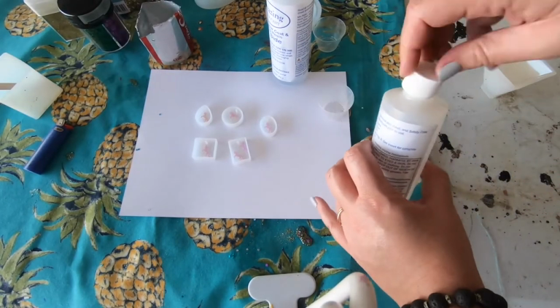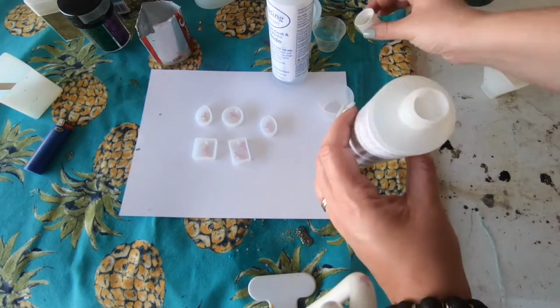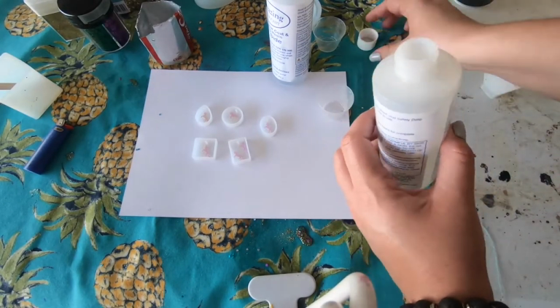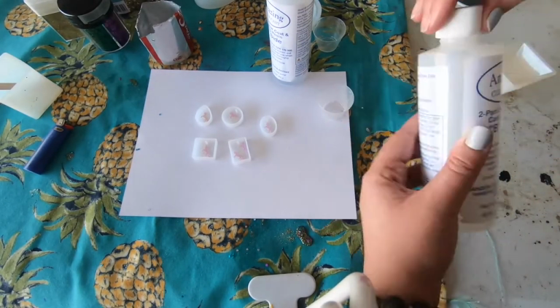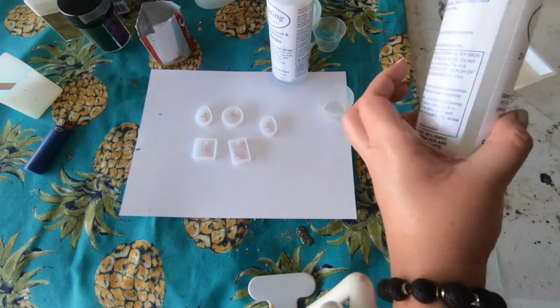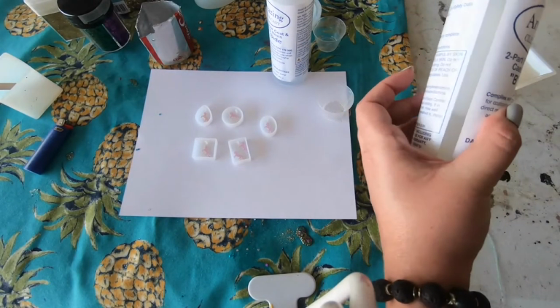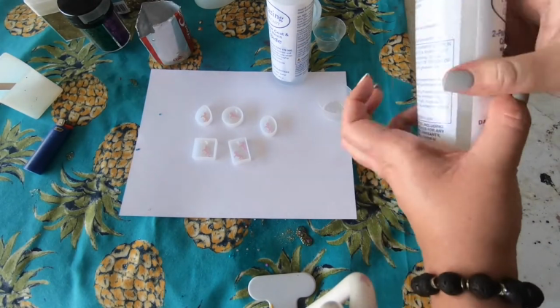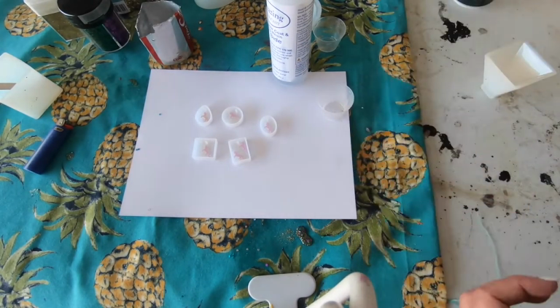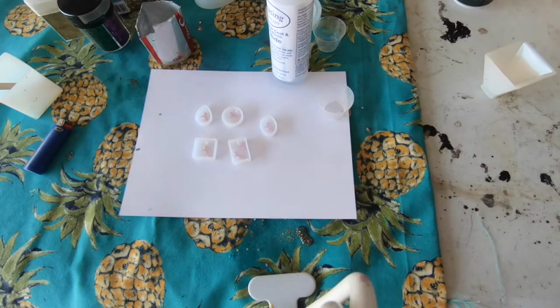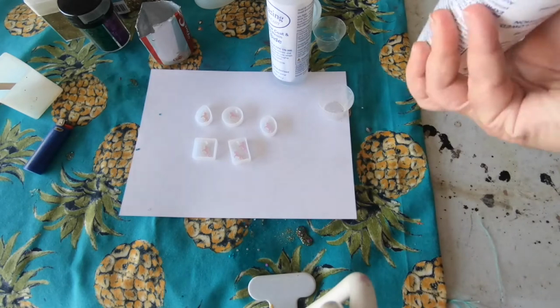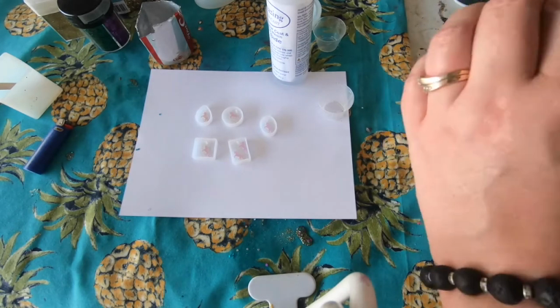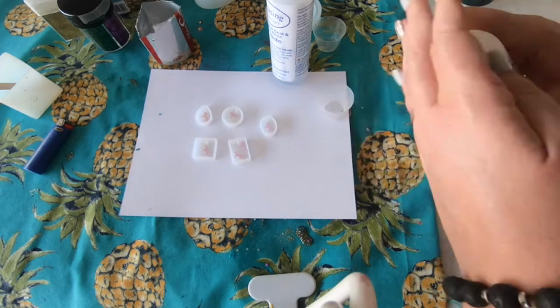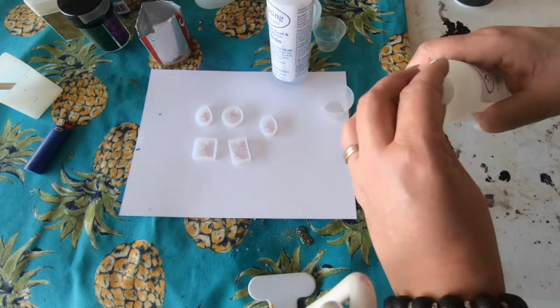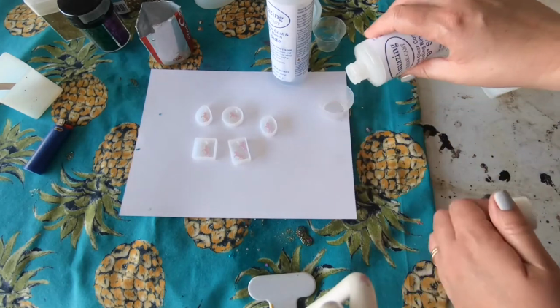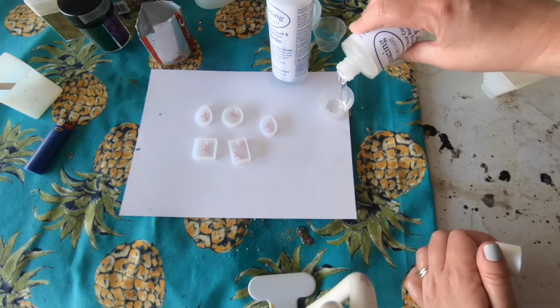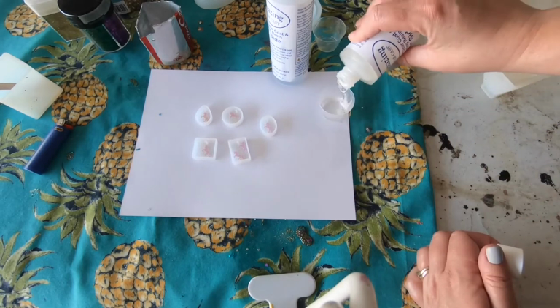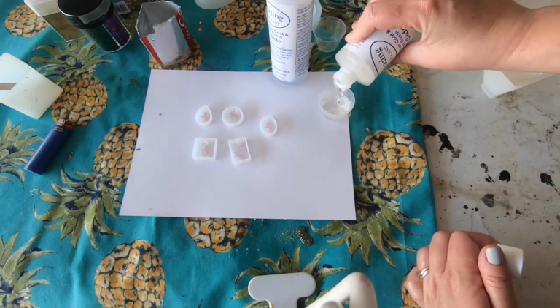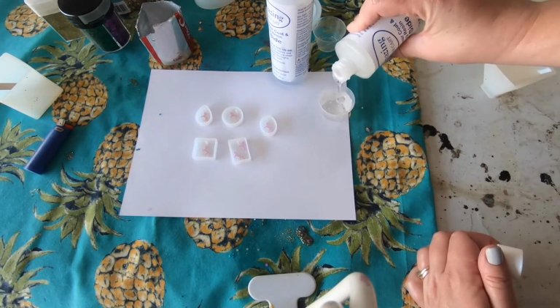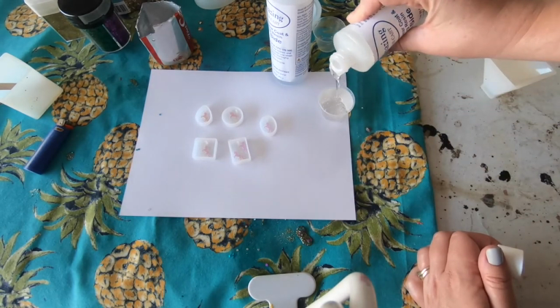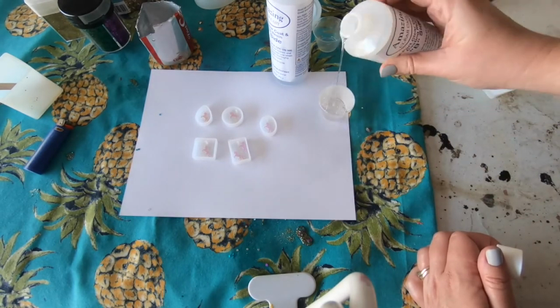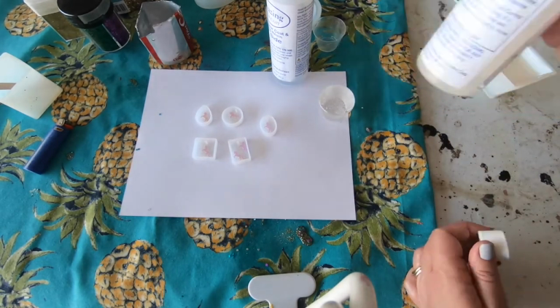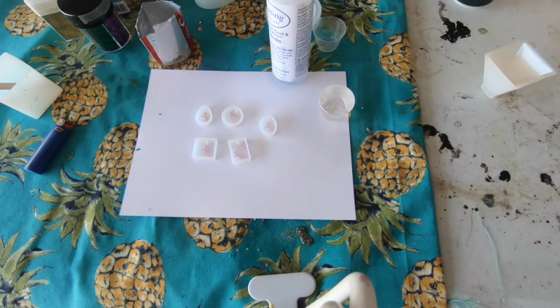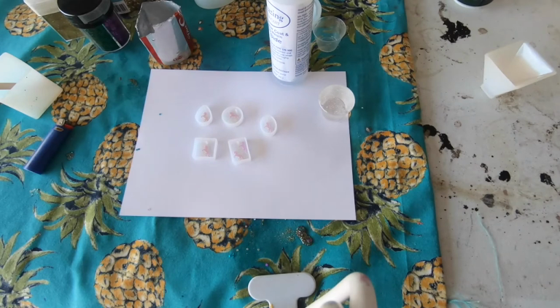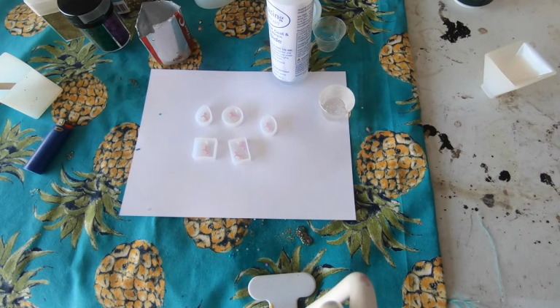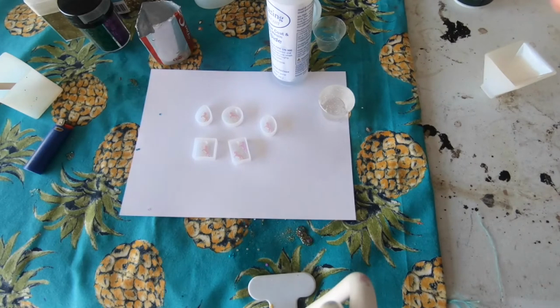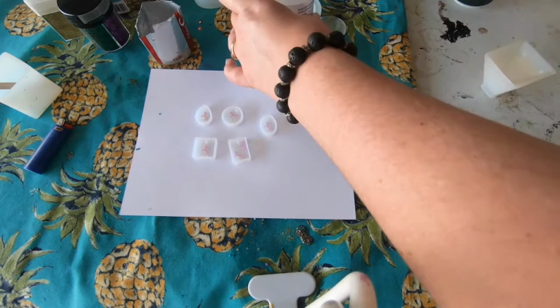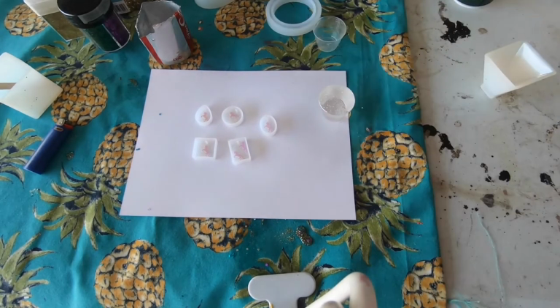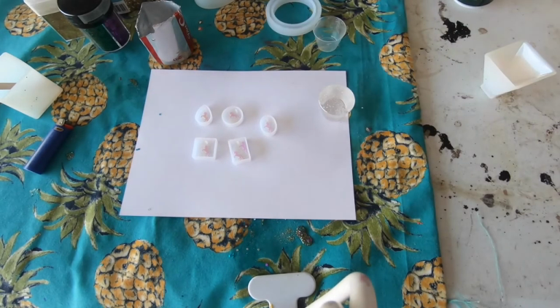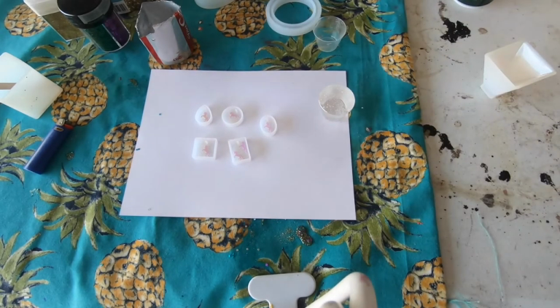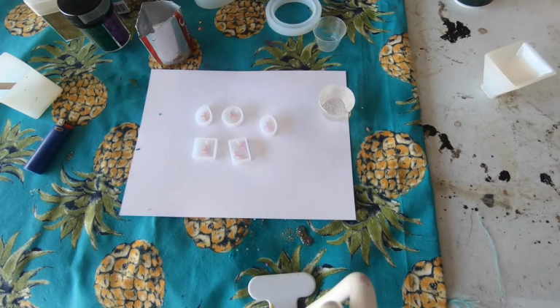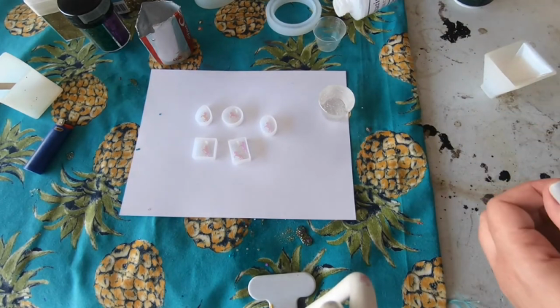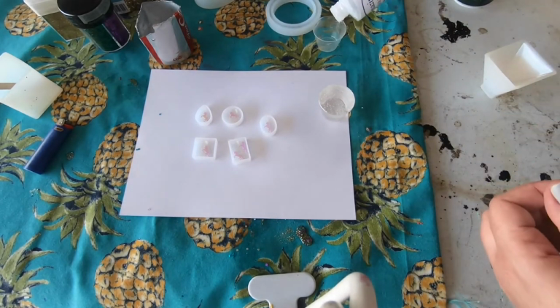For this project I used the Amazing Clear Cast Resin. I do like this resin product — it's affordable, it's at most craft stores, and it just works really really good.